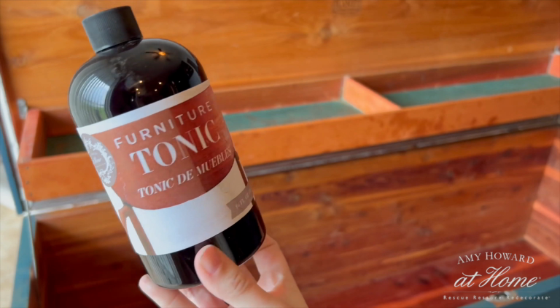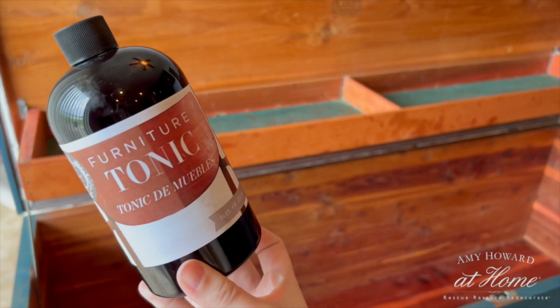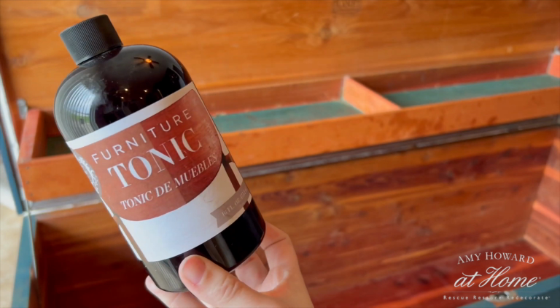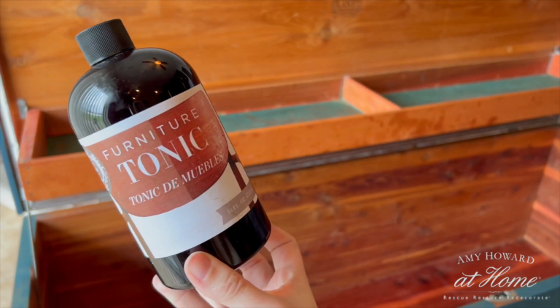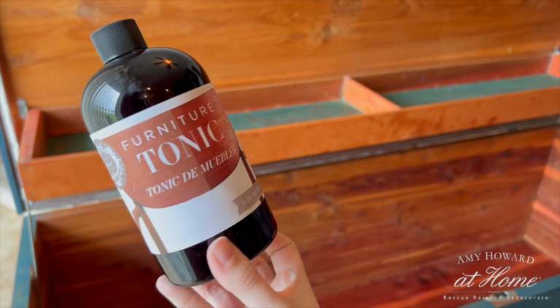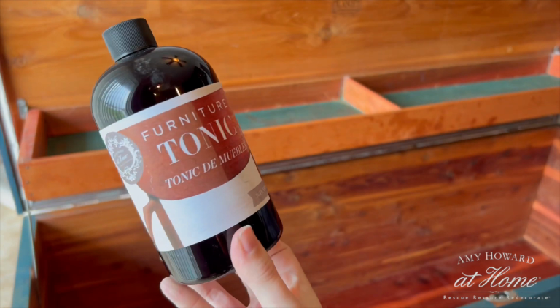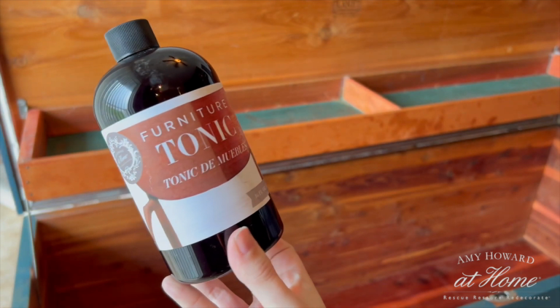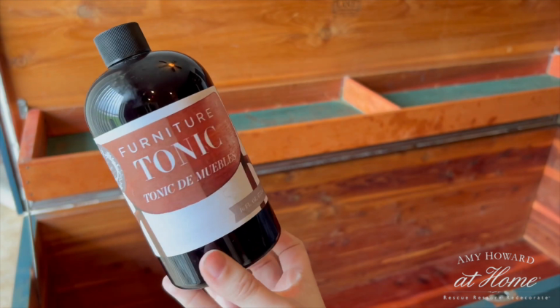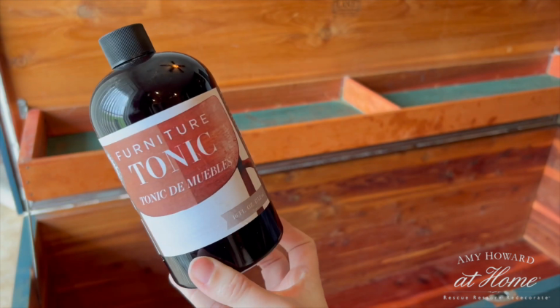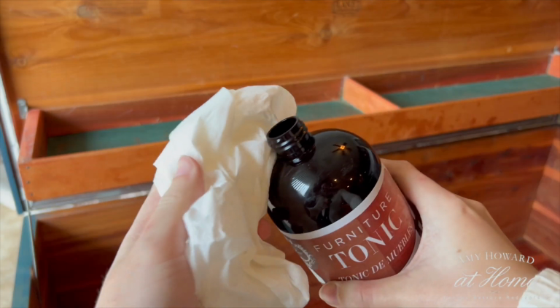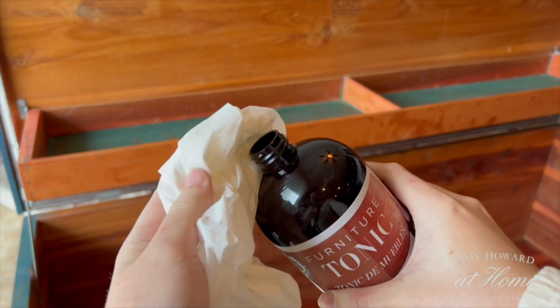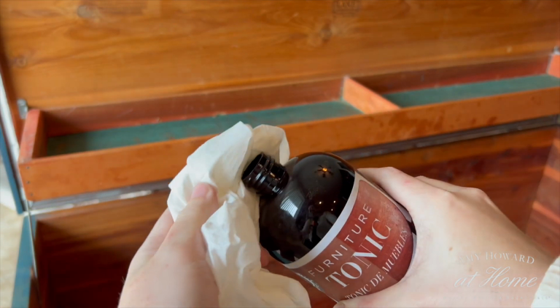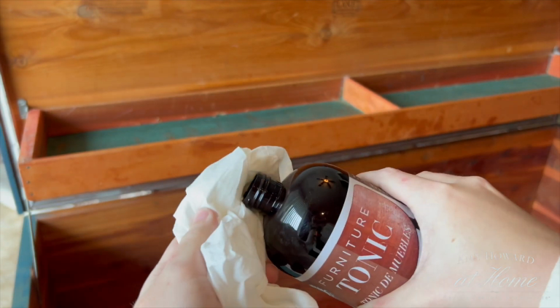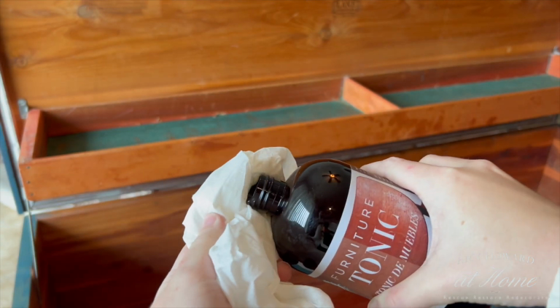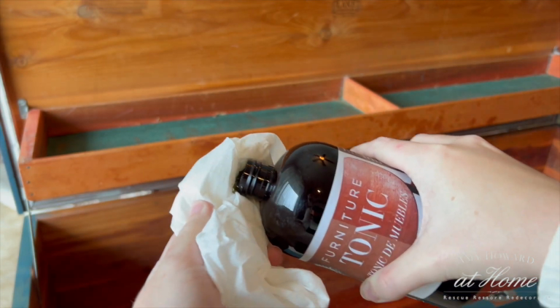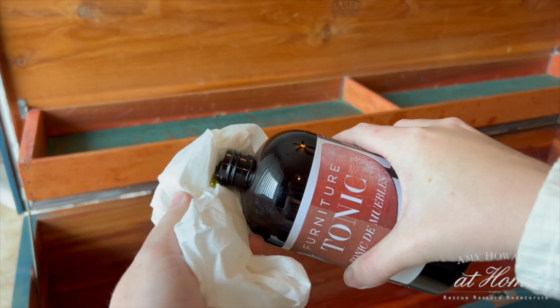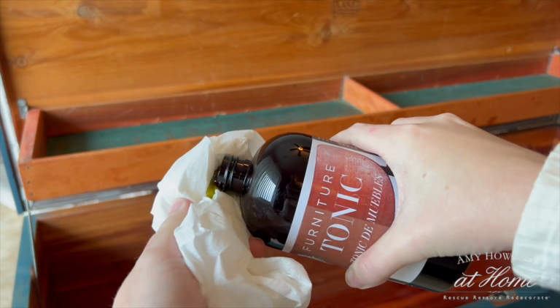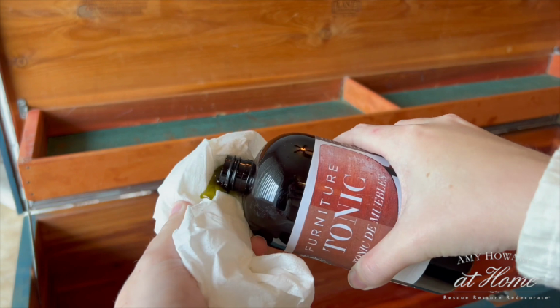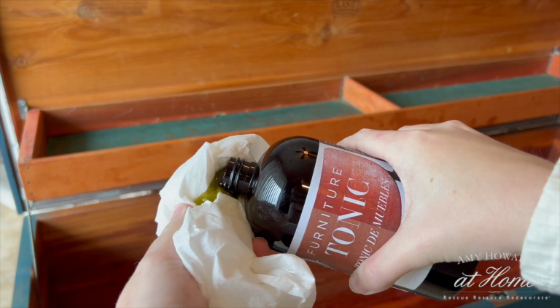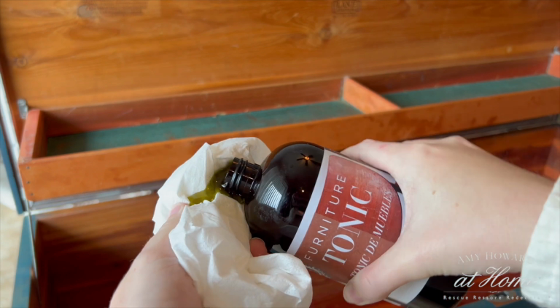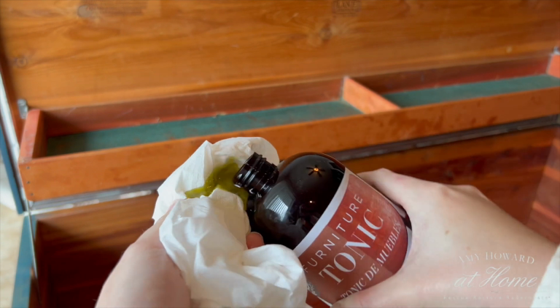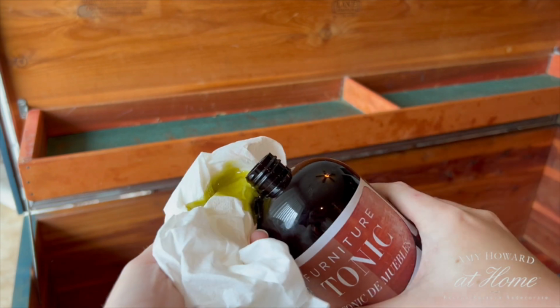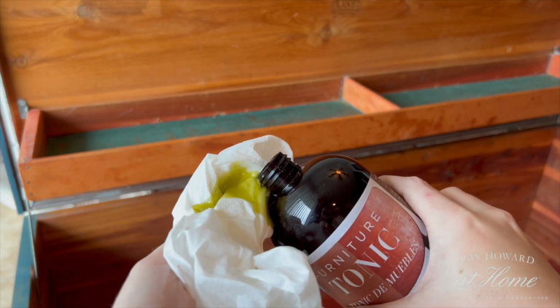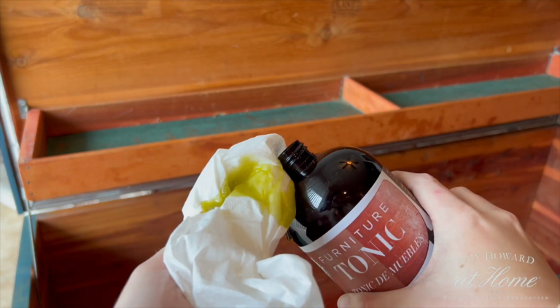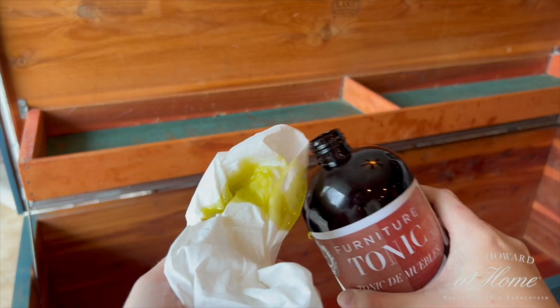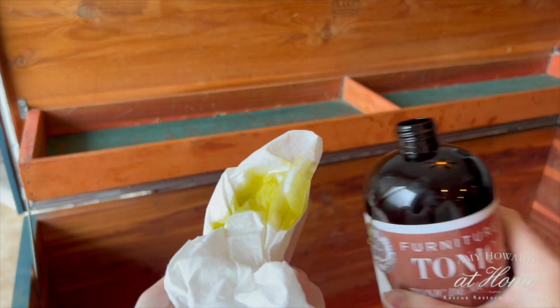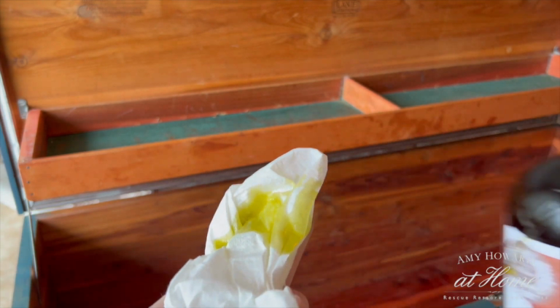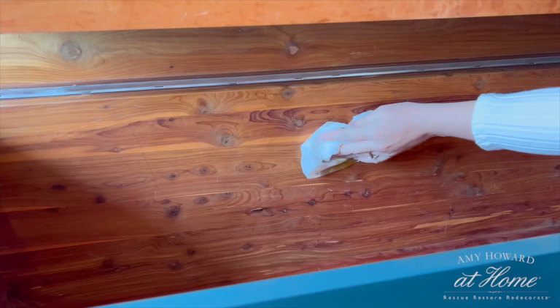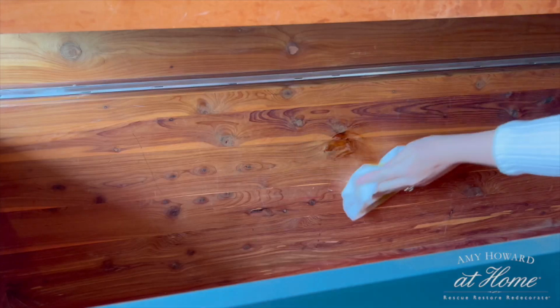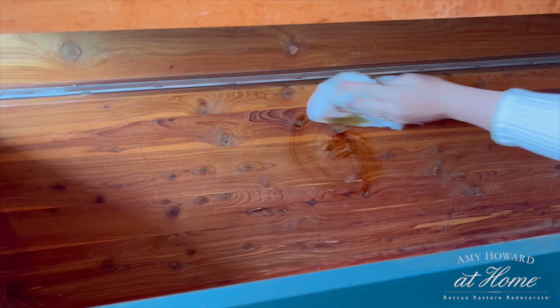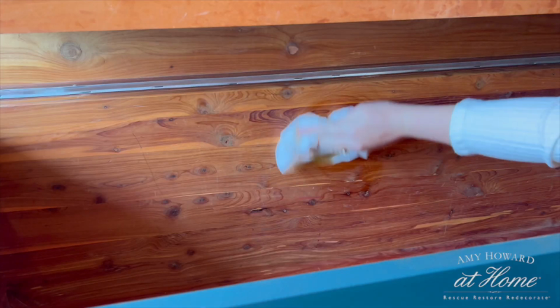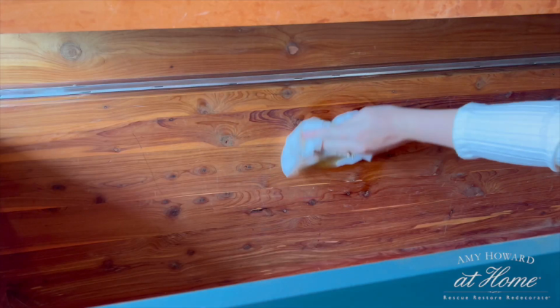Water was starting to cover my garage floor, so it's time to bring the chest inside. I'm using this furniture tonic to bring the cedar wood inside the chest back to life. This tonic makes the wood look so rich and nice.